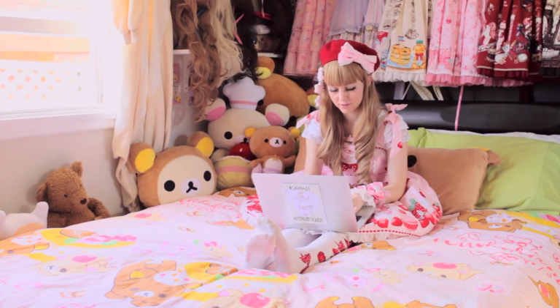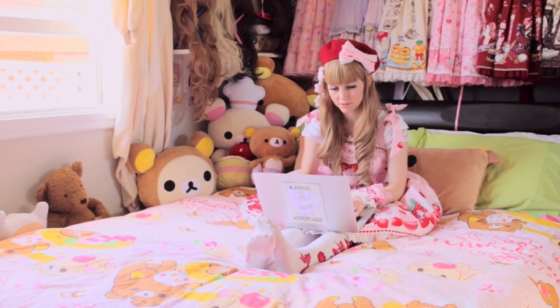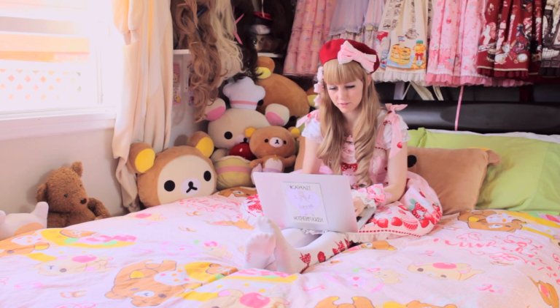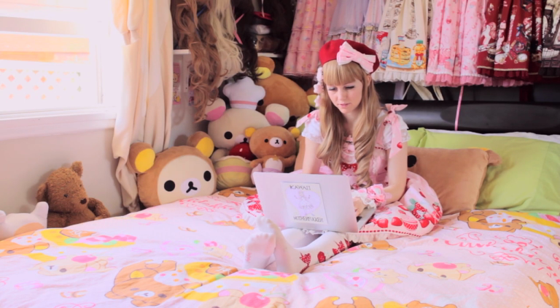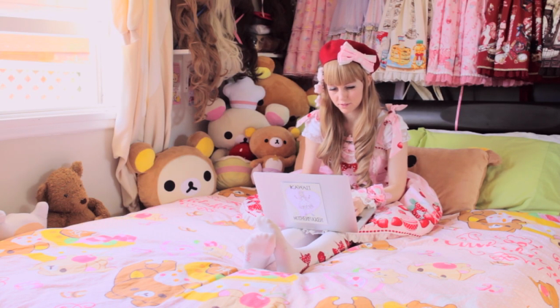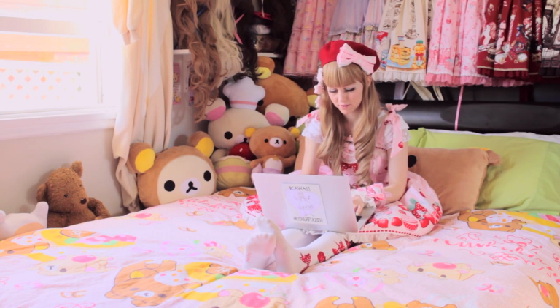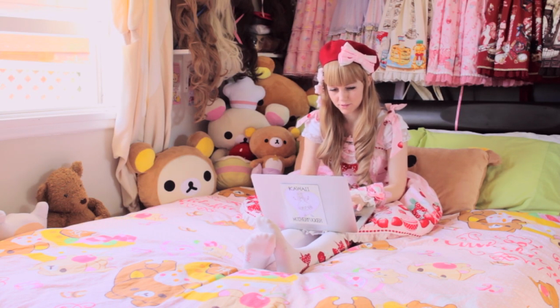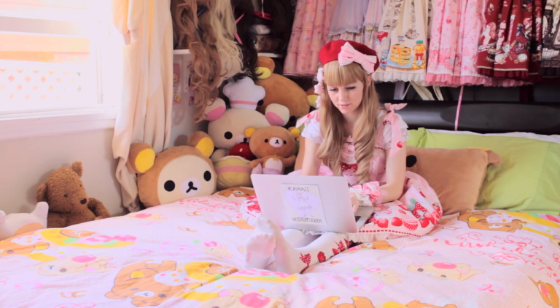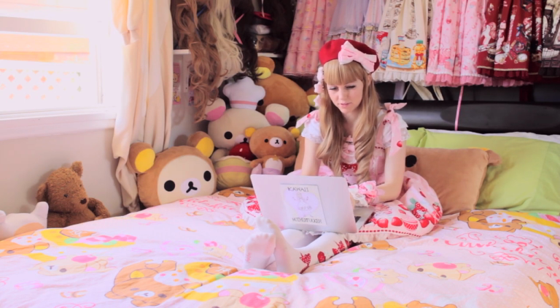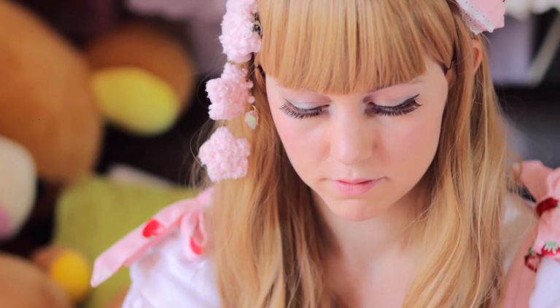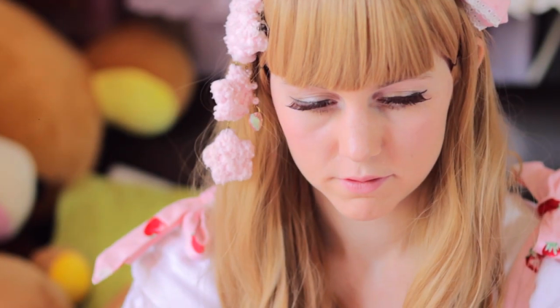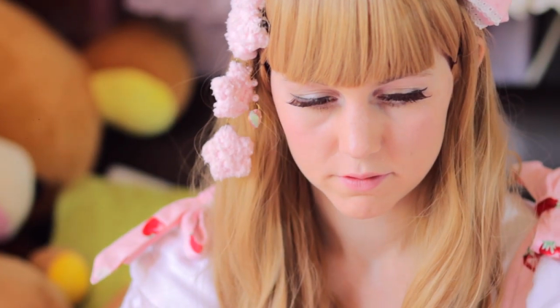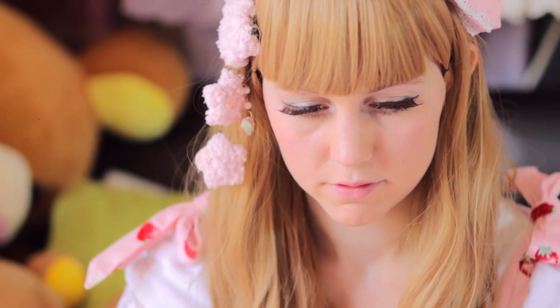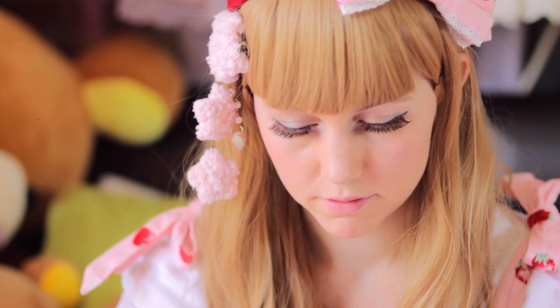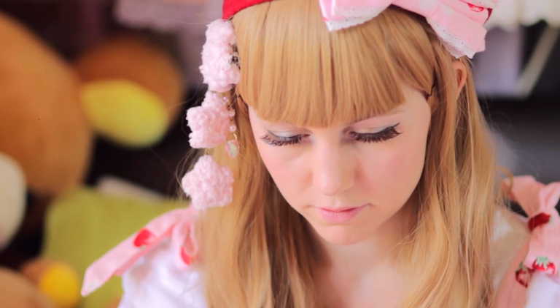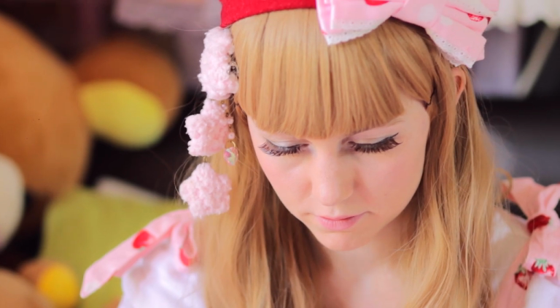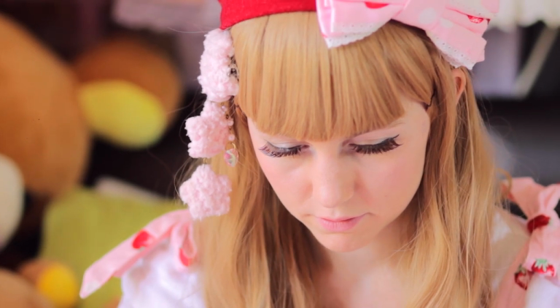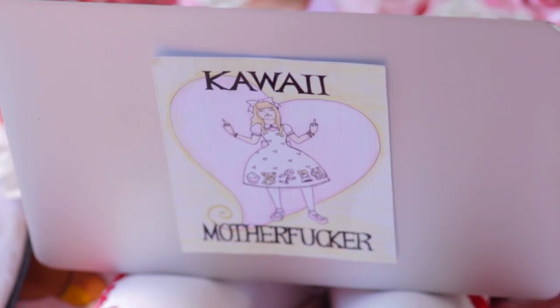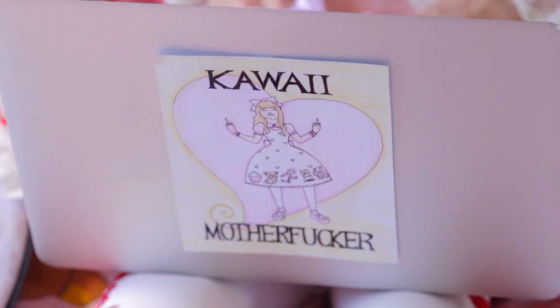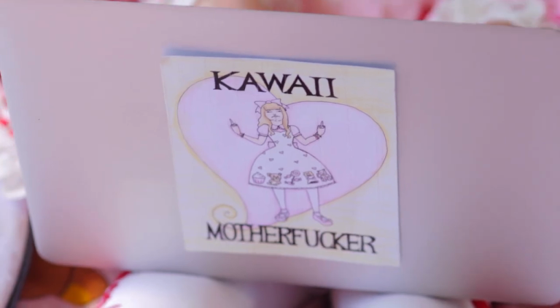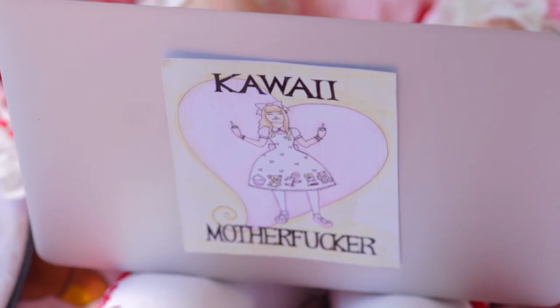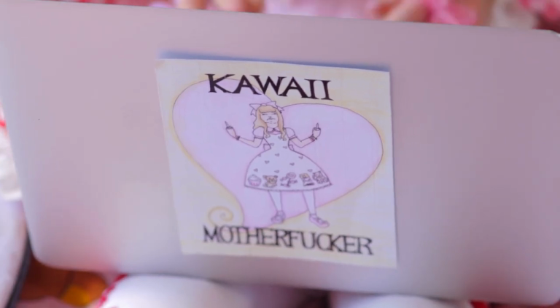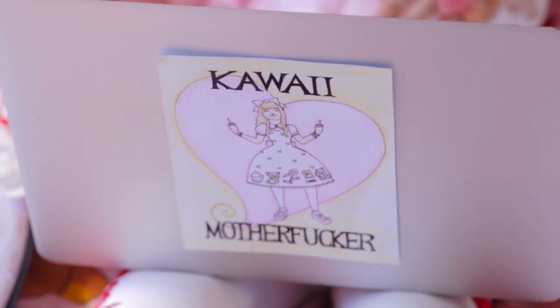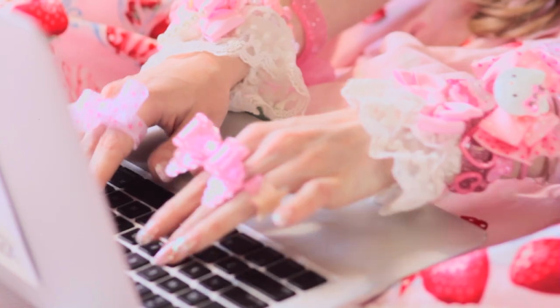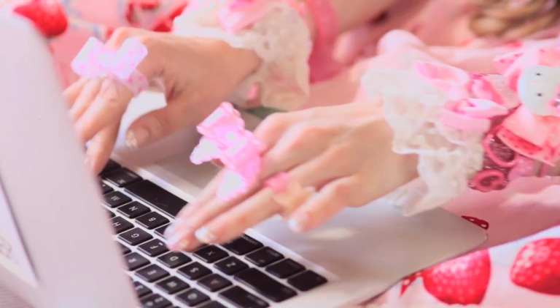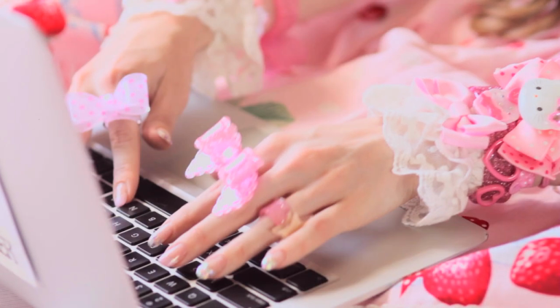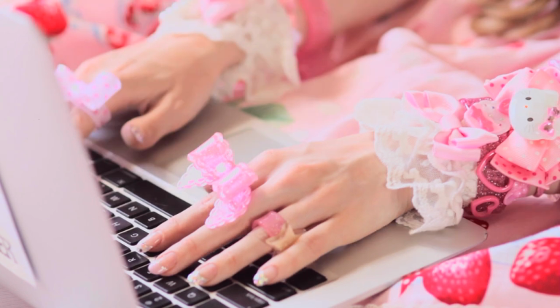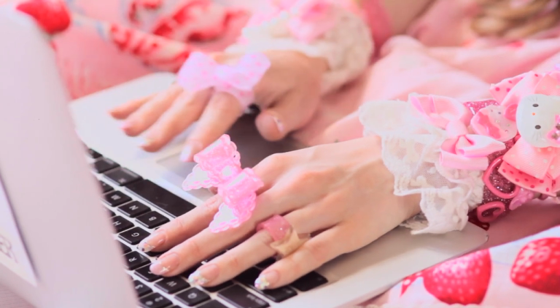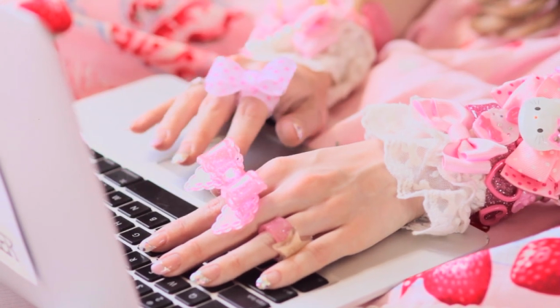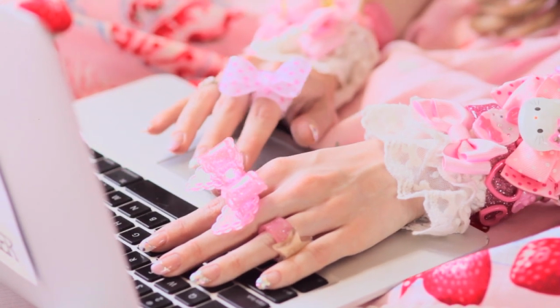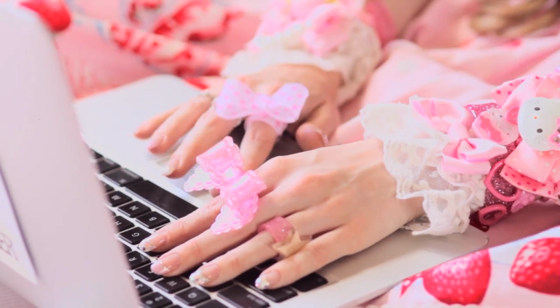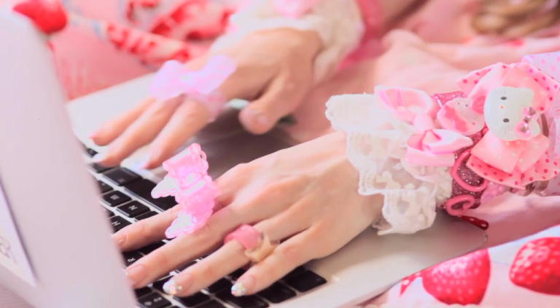This is a Lolita in her natural habitat. She will typically relax here for multiple hours each day, connecting with other Lolitas and browsing new pieces to buy on the world wide web.